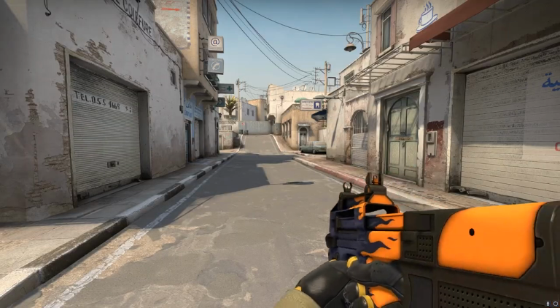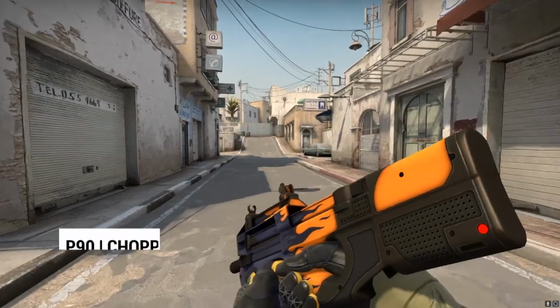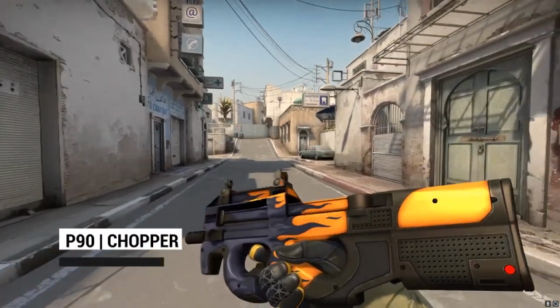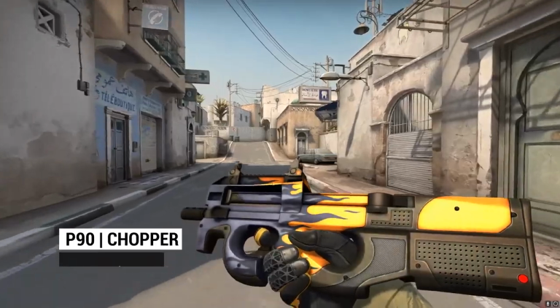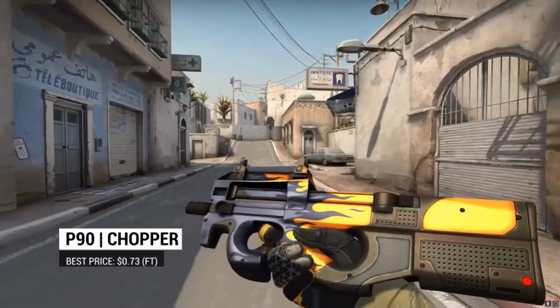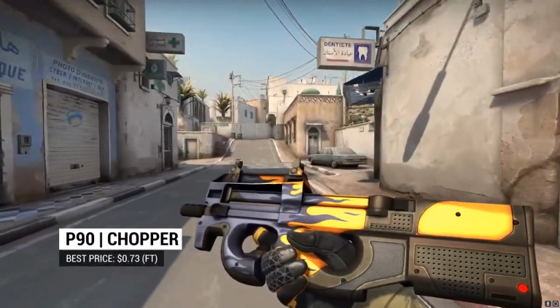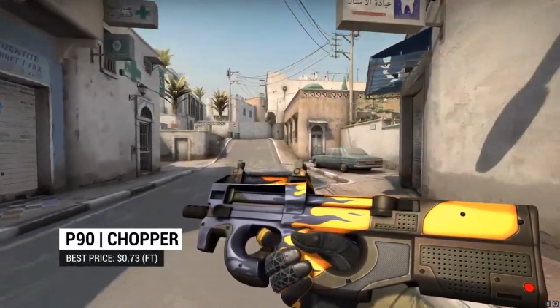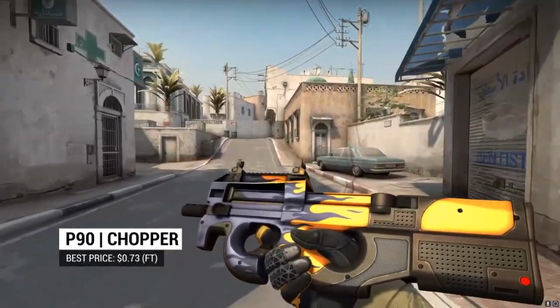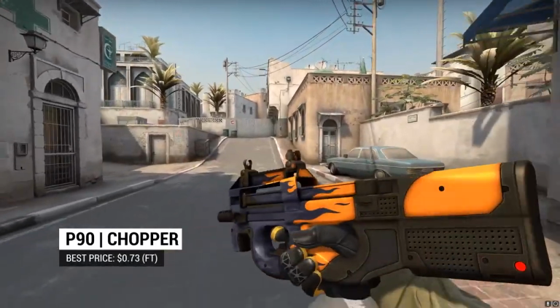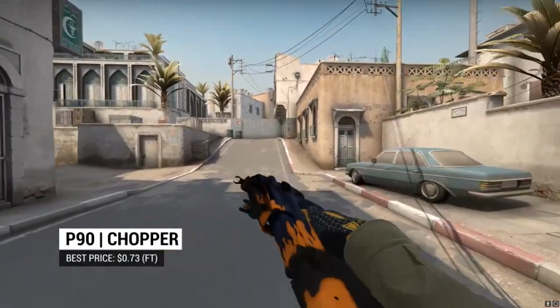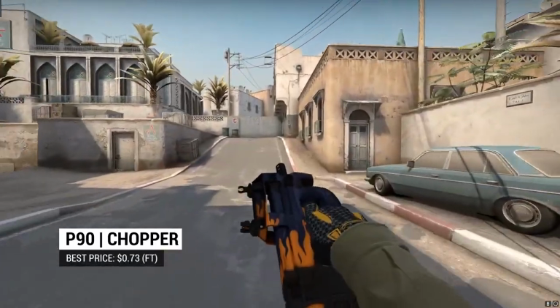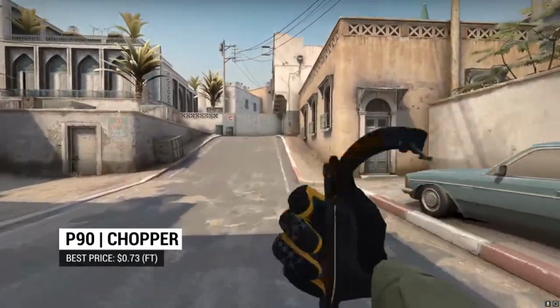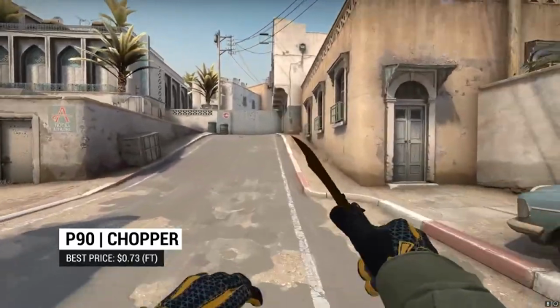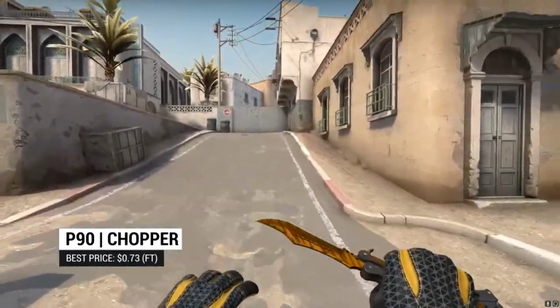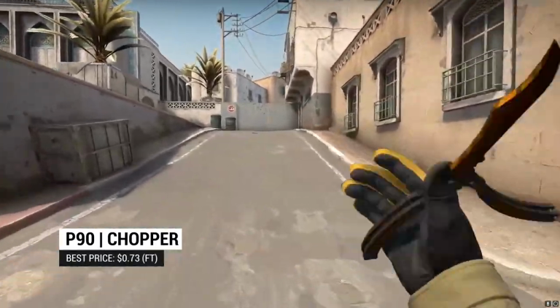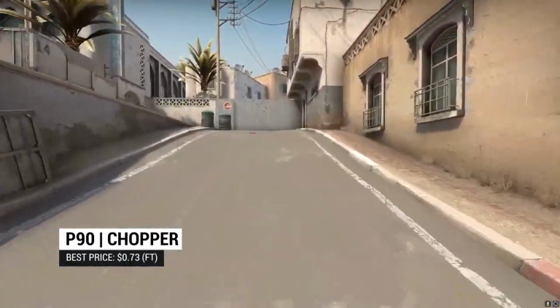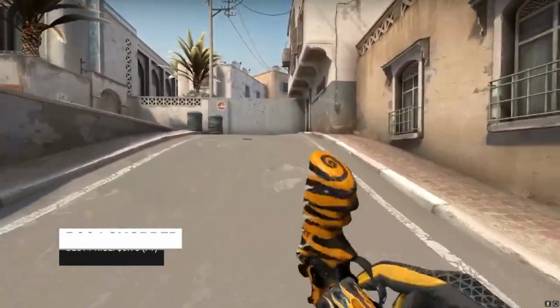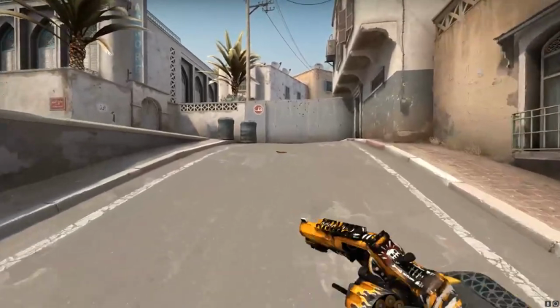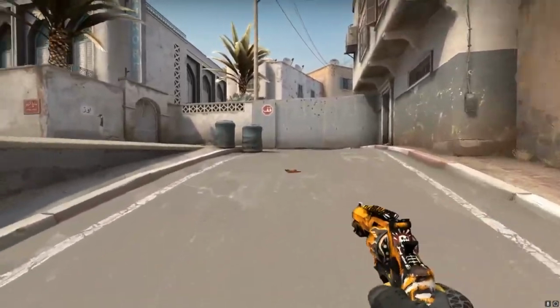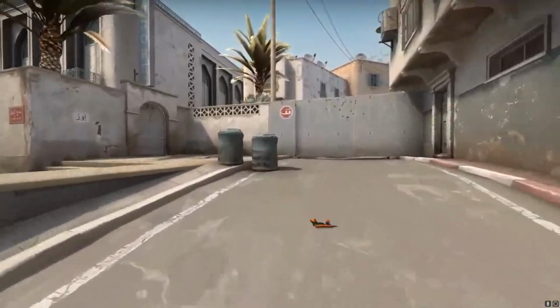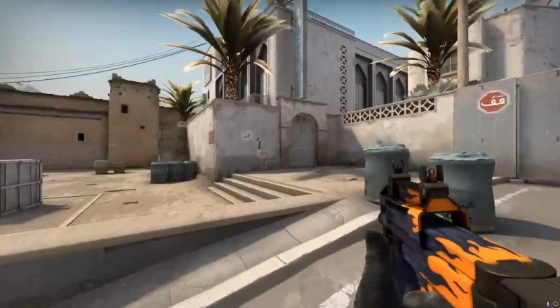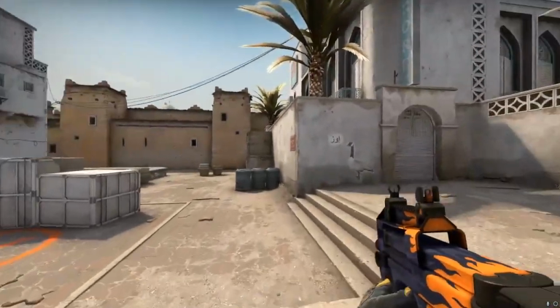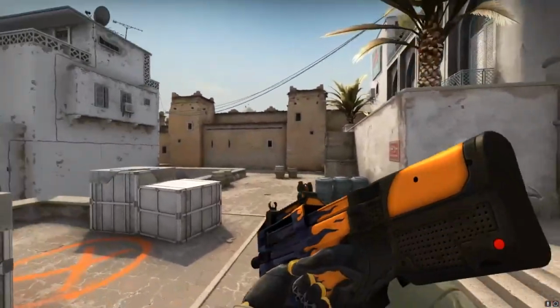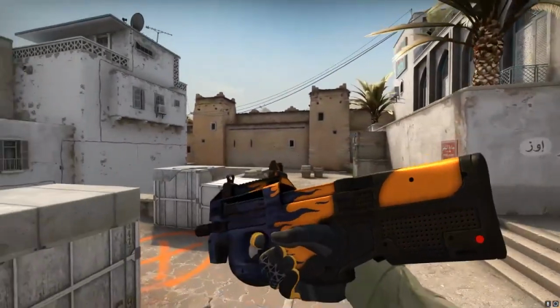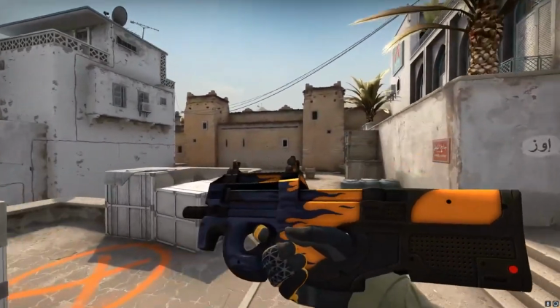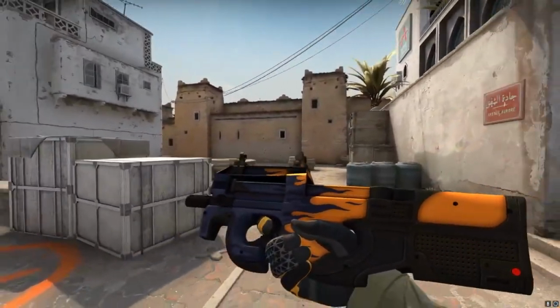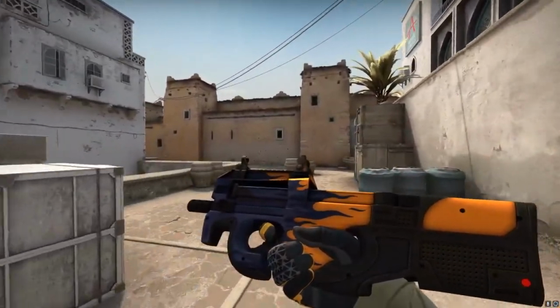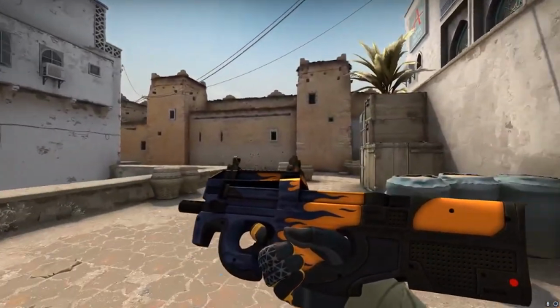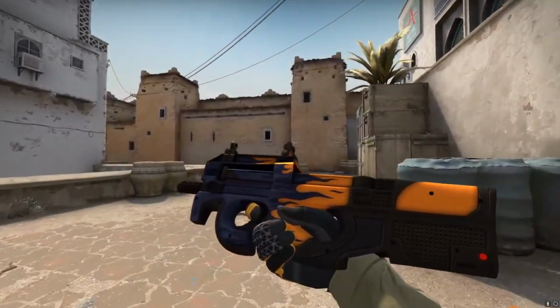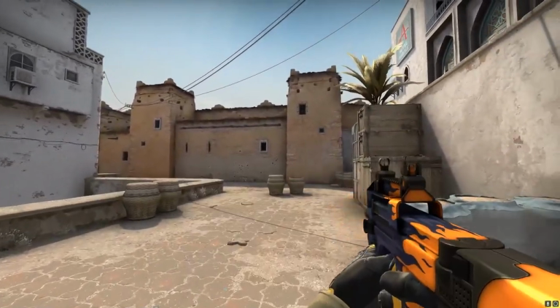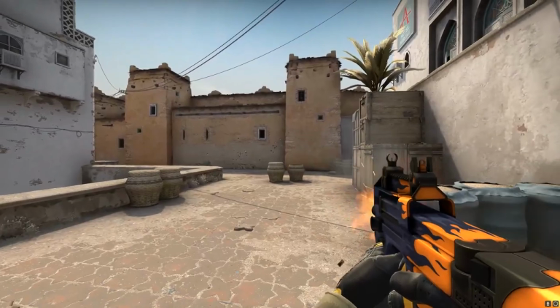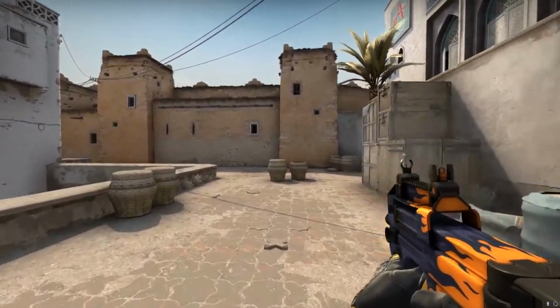Next up, the P90 Chopper. This is a pure color decision — while the navy blue doesn't fit perfectly, the orange absolutely does. And while the flames are, well, flames, they can also look like stripes with the right angle, leaving you with a simple choice.